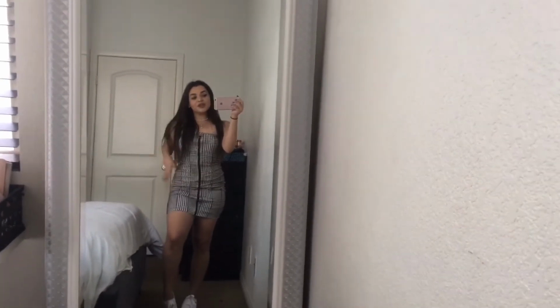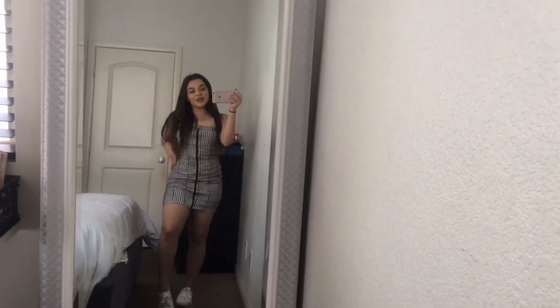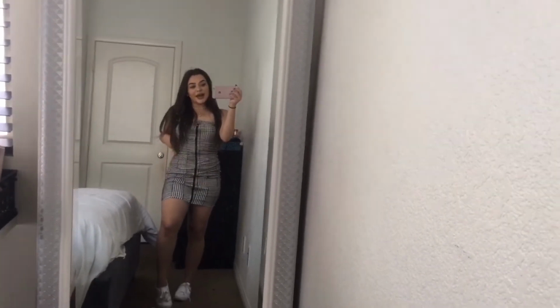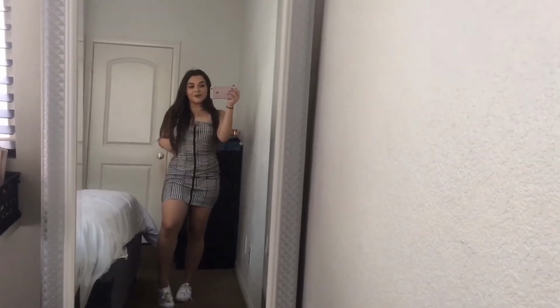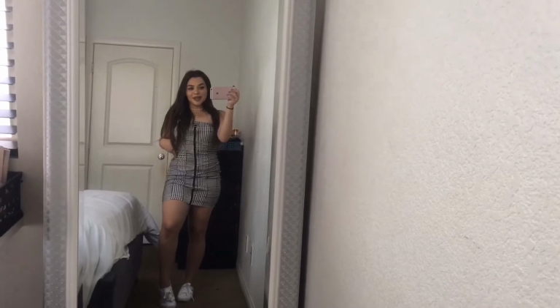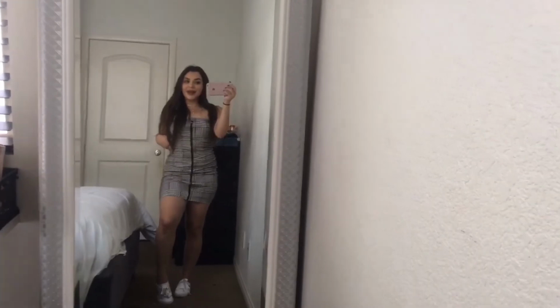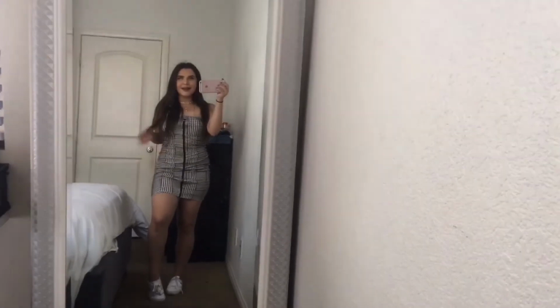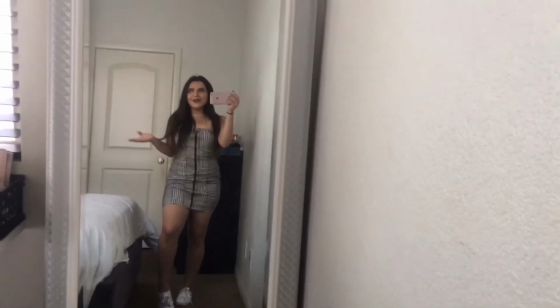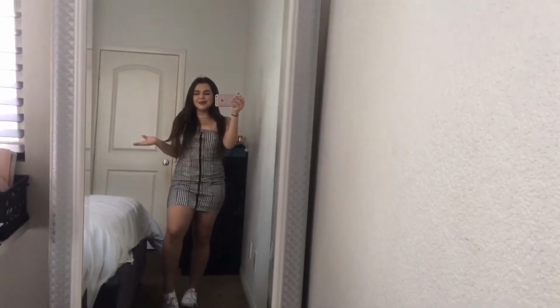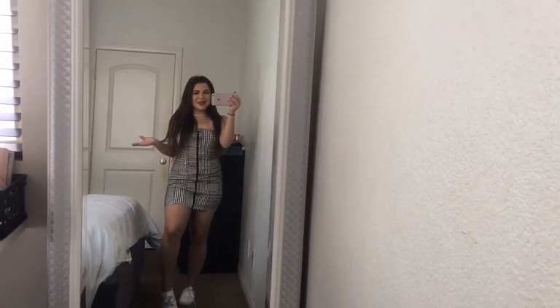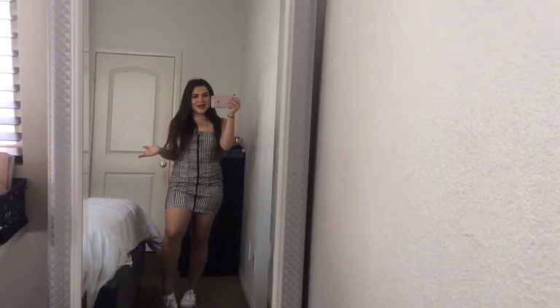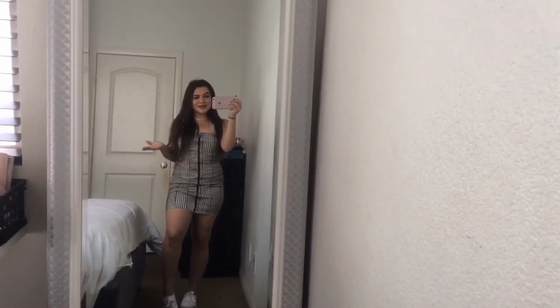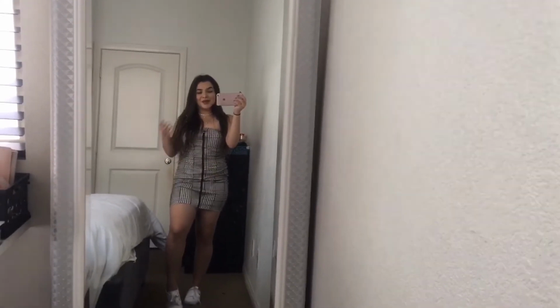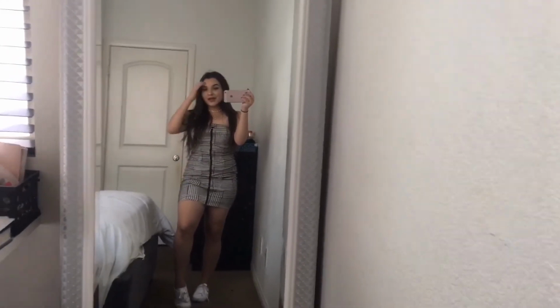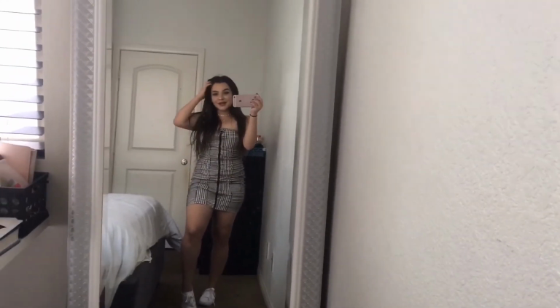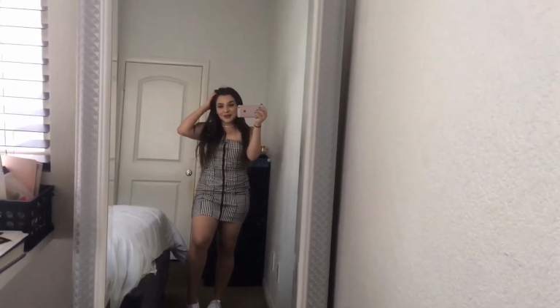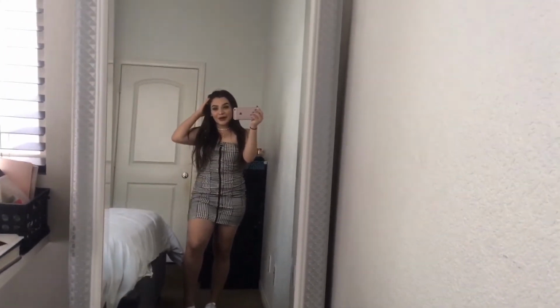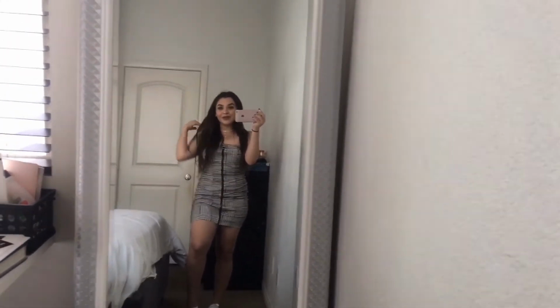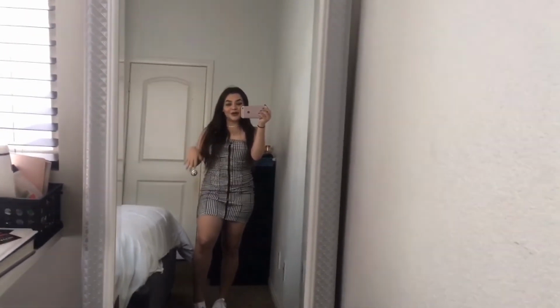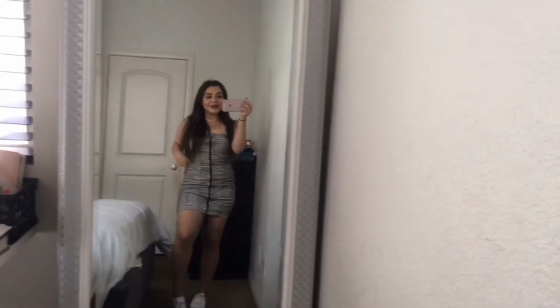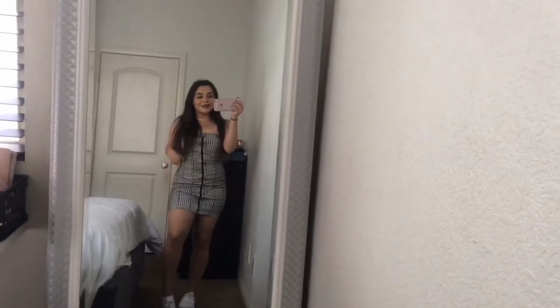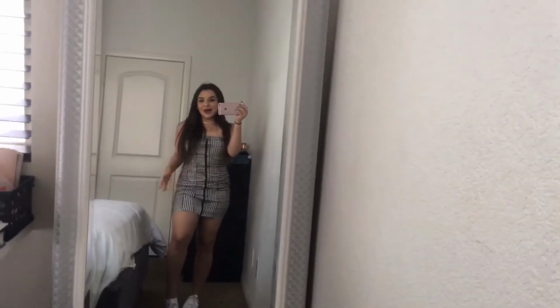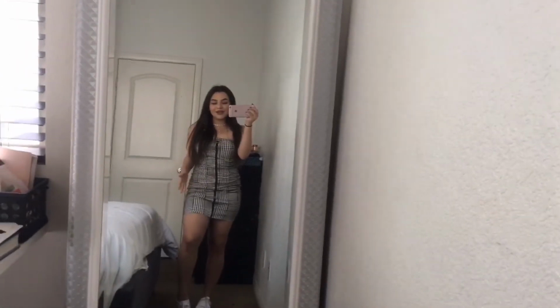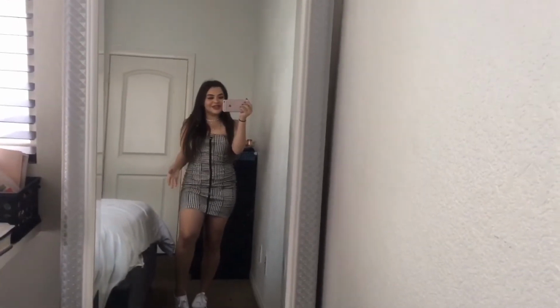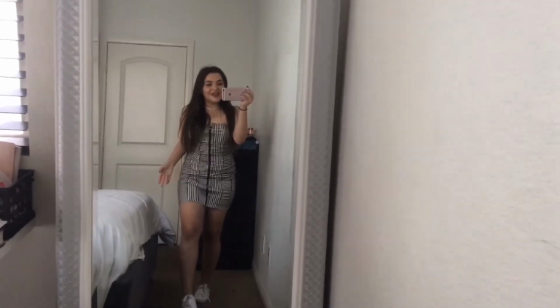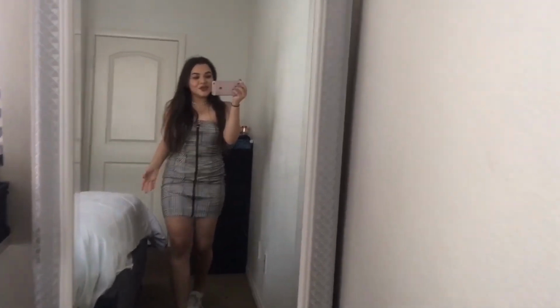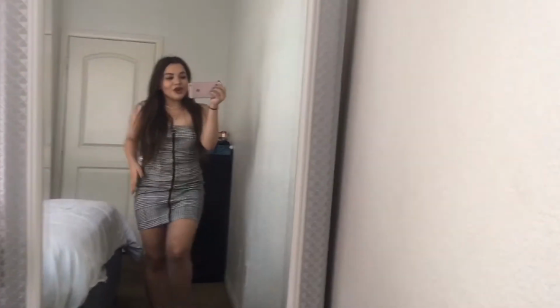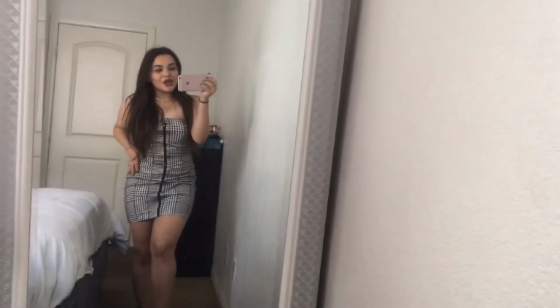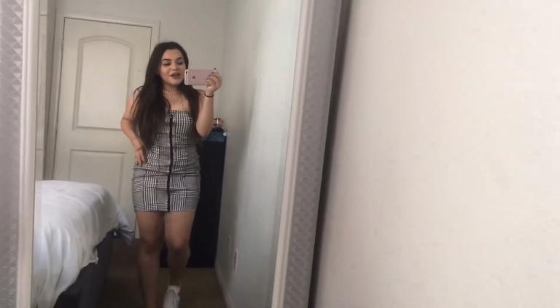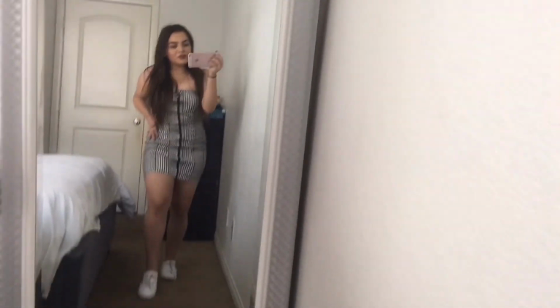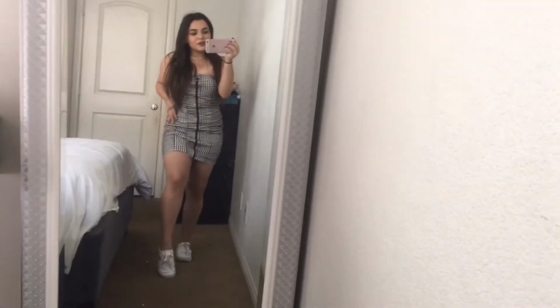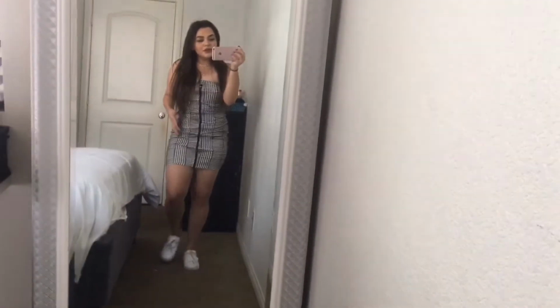I'm obsessed! How many times have I said 'obsessed' in this video? Because wow, your girl is loving these outfits — so freaking good, oh my god!